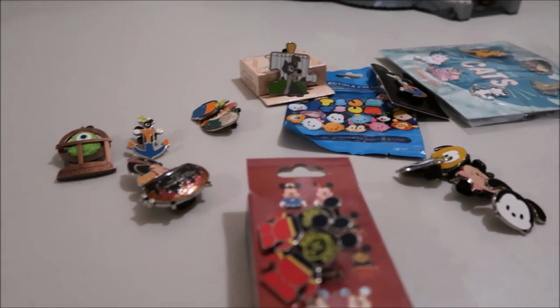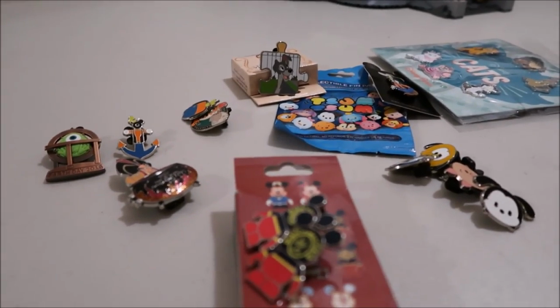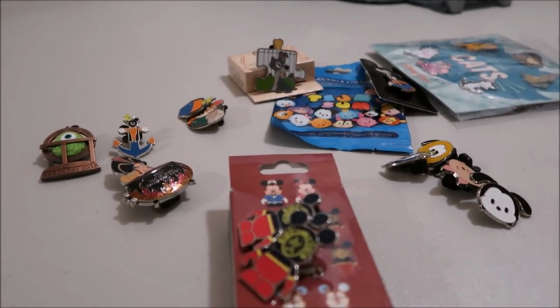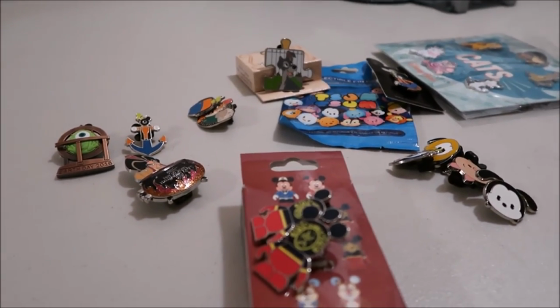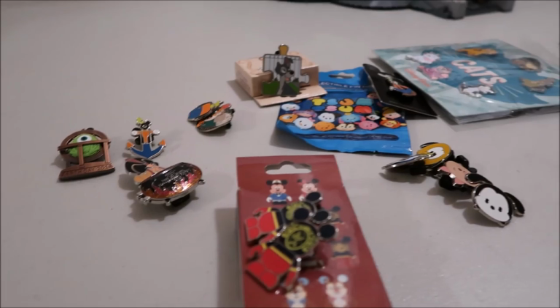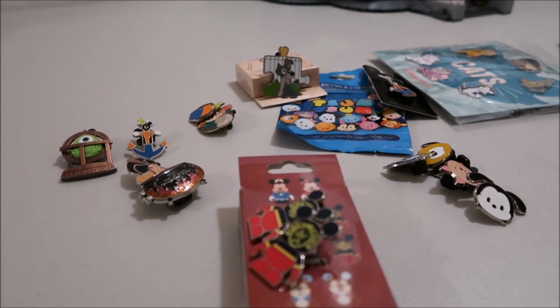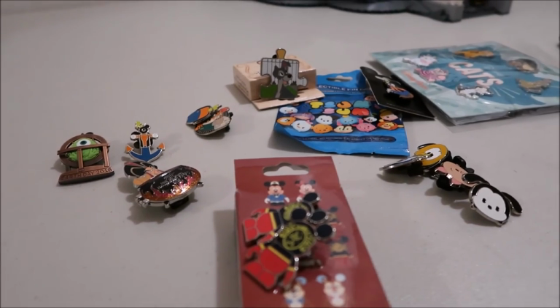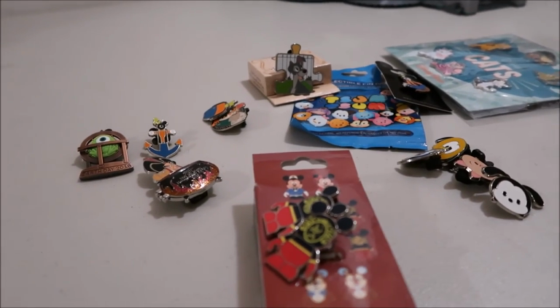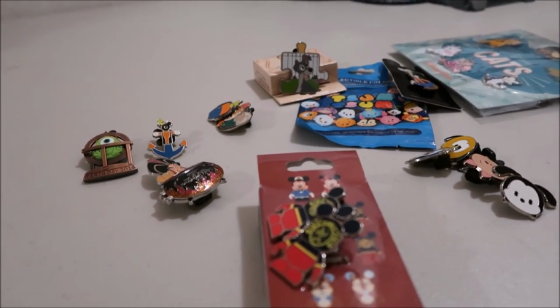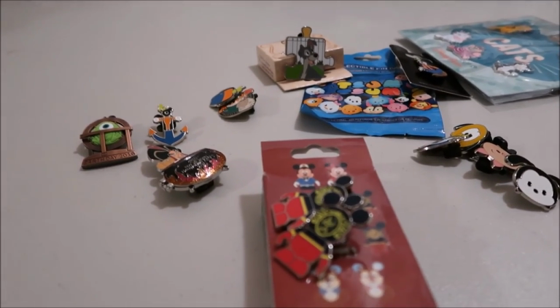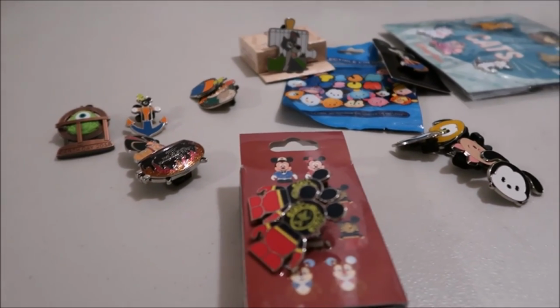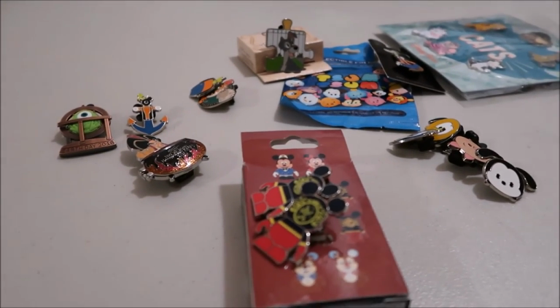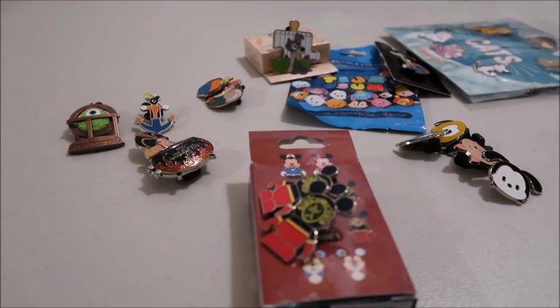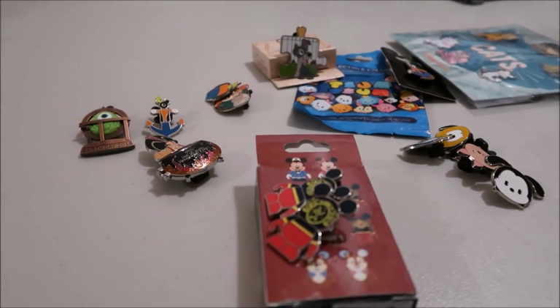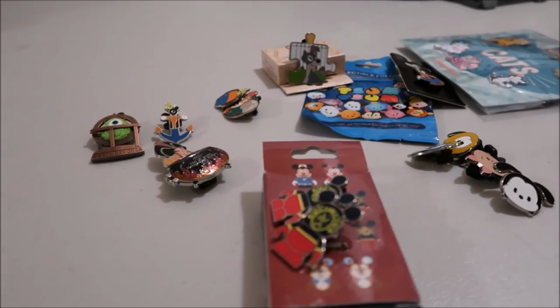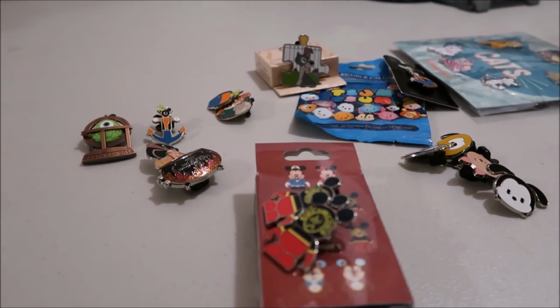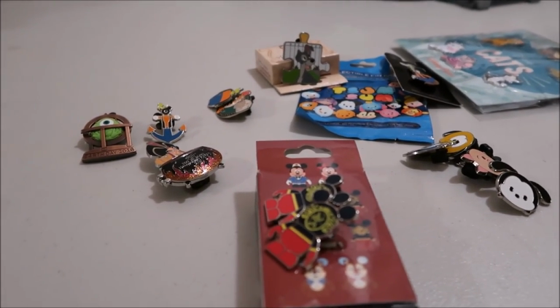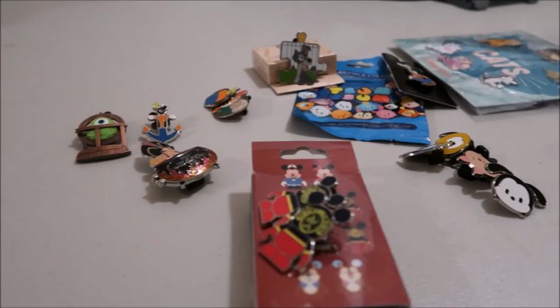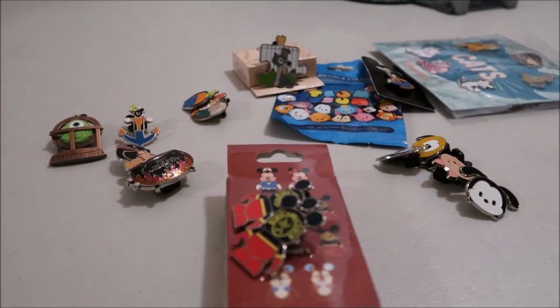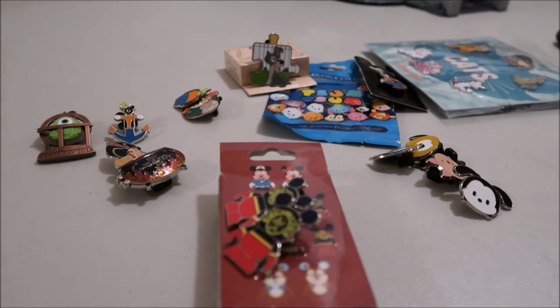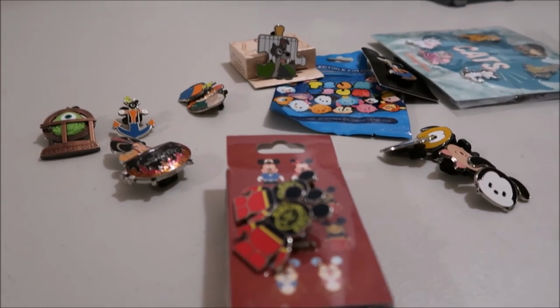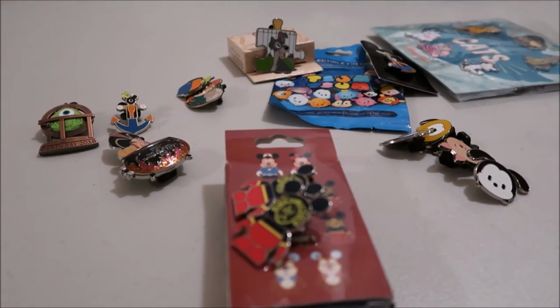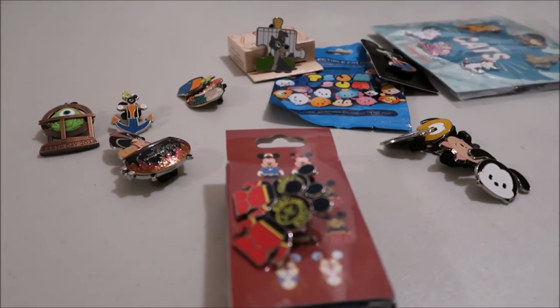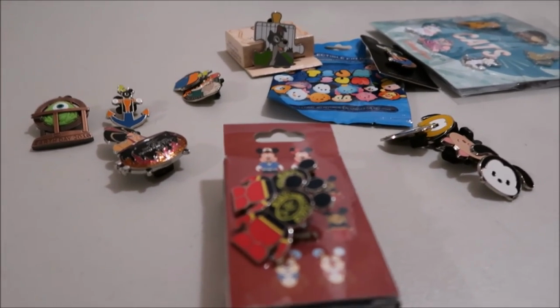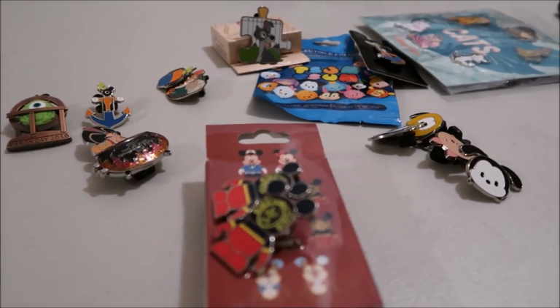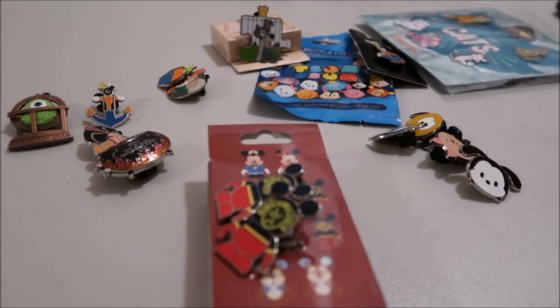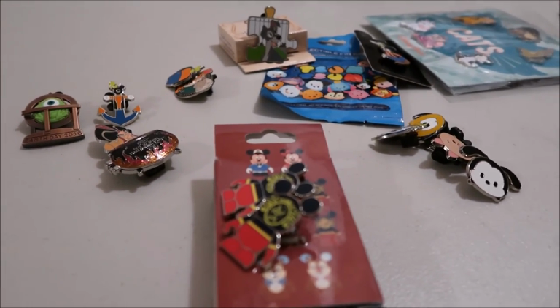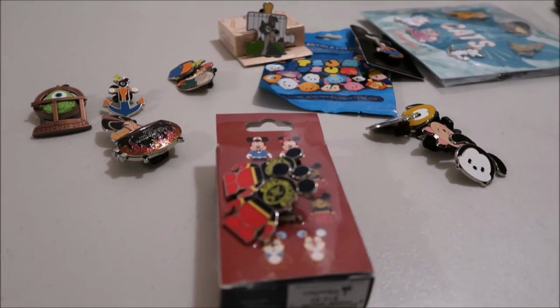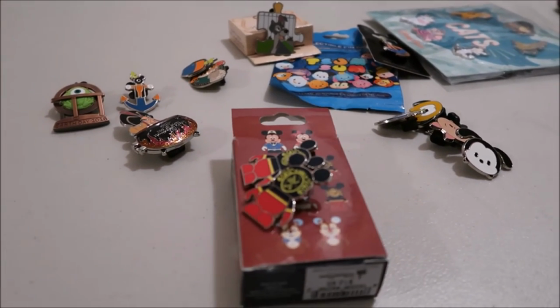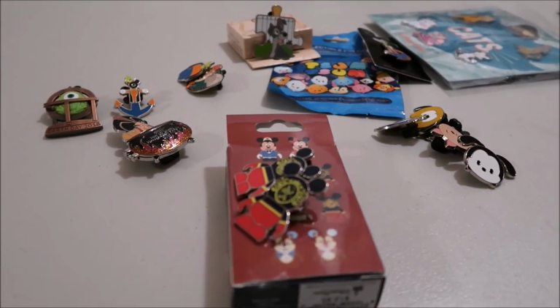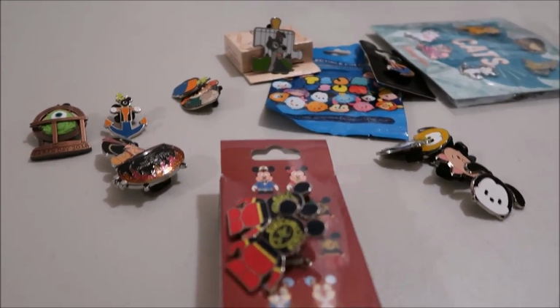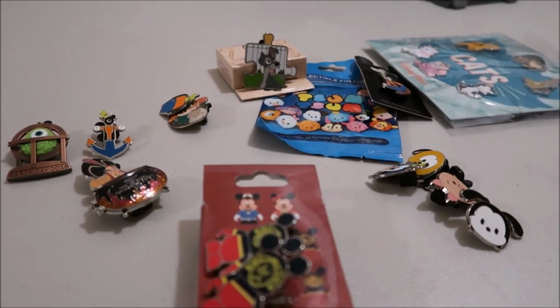I hope you enjoyed this video and found it helpful. Check out some of my other Disney pin videos. I'm posting videos every day at 2 — remember to subscribe and turn on the bell to get notifications when videos go live. I'll see you guys tomorrow, bye!